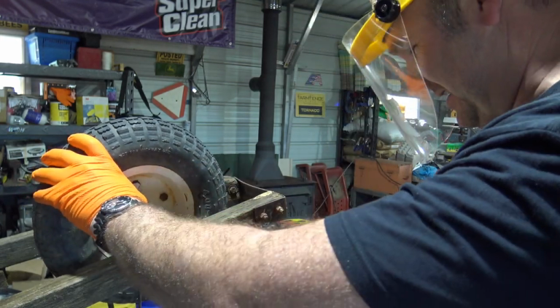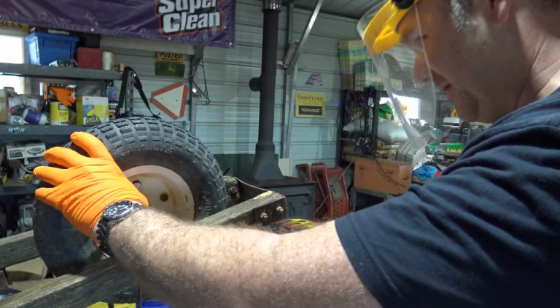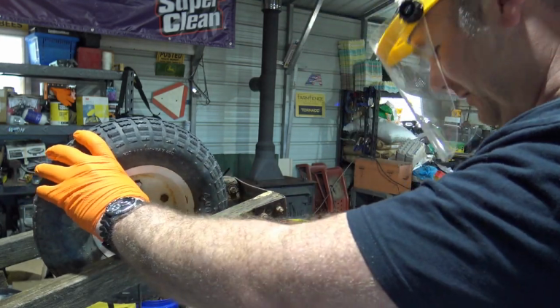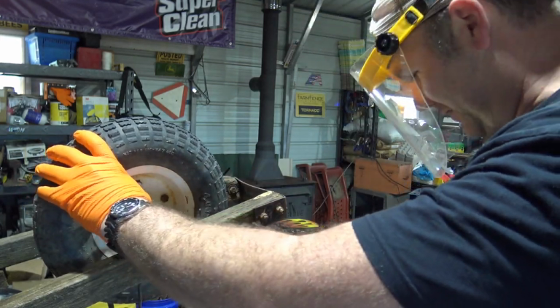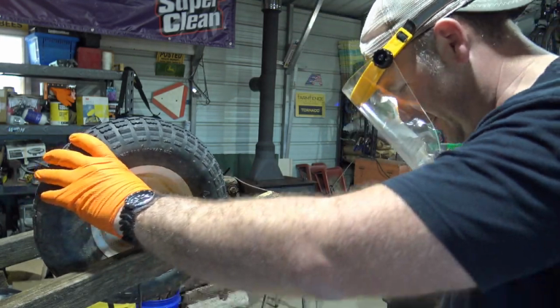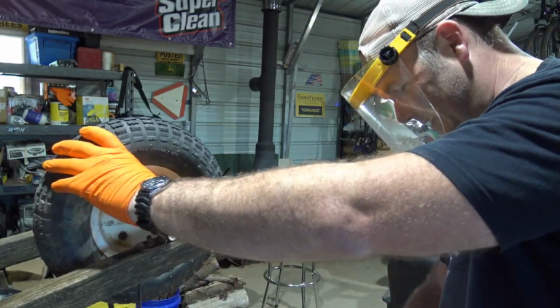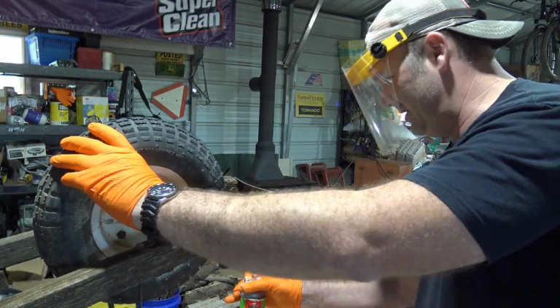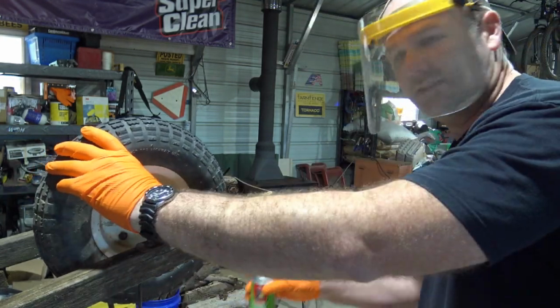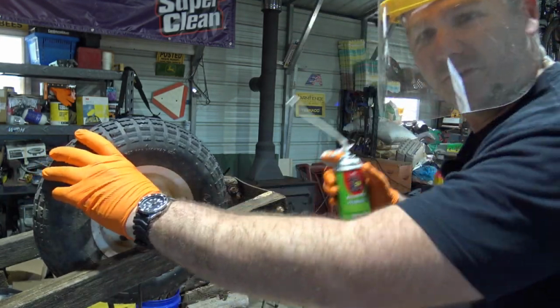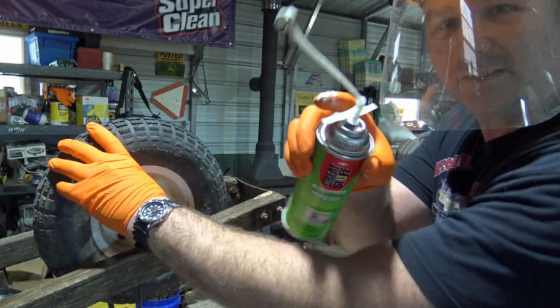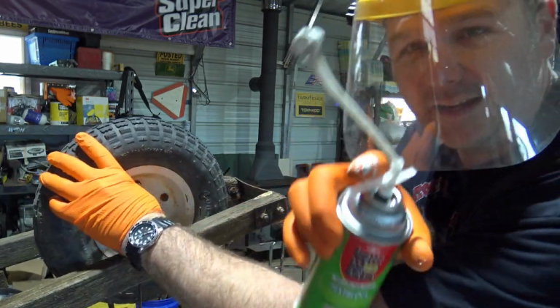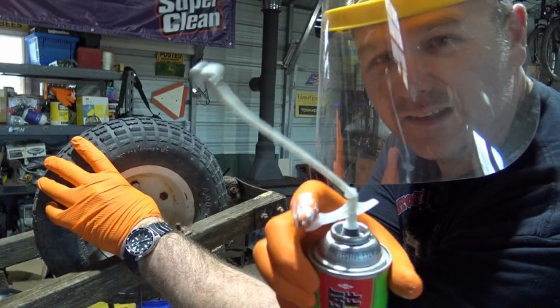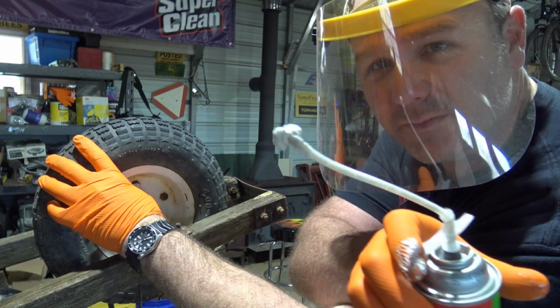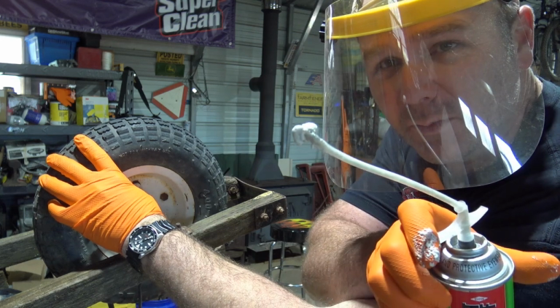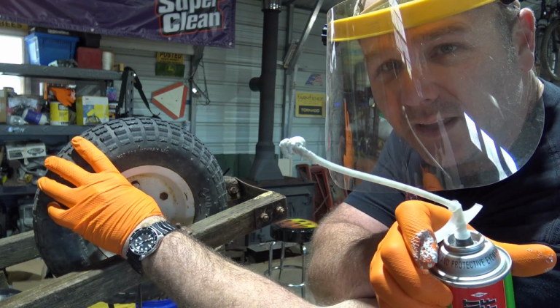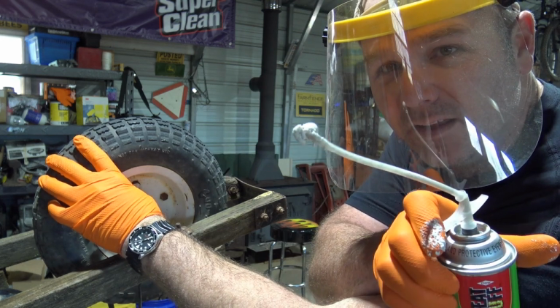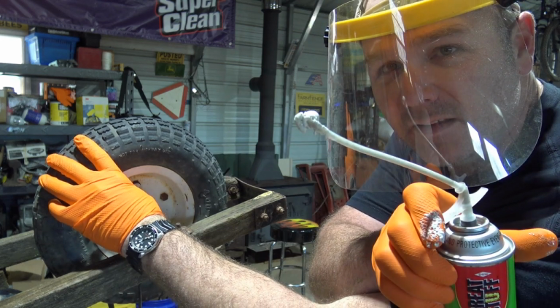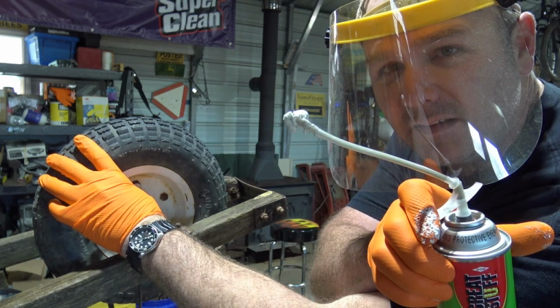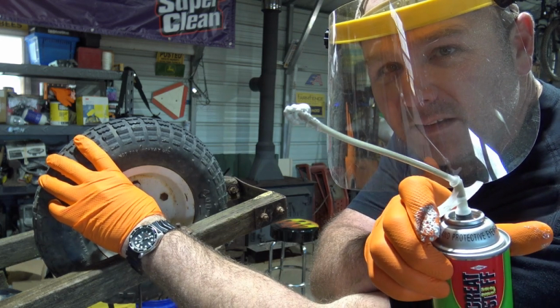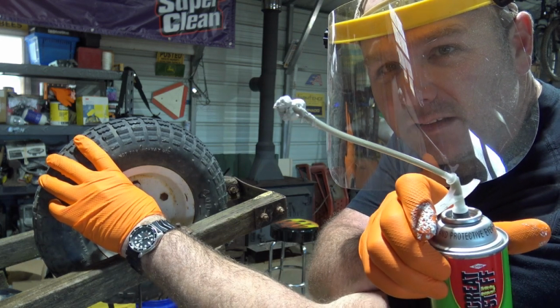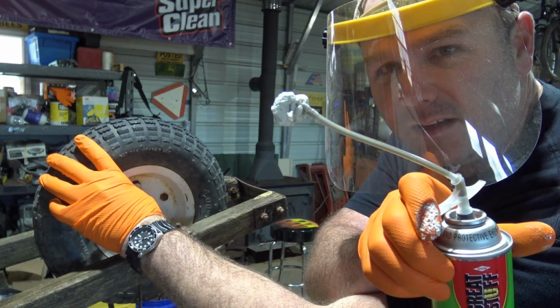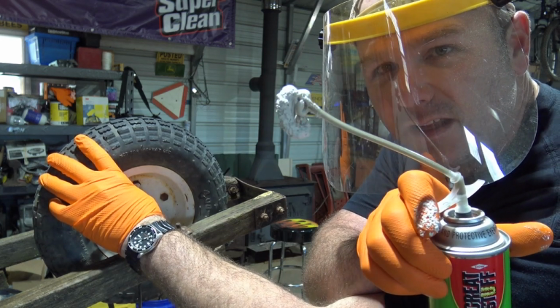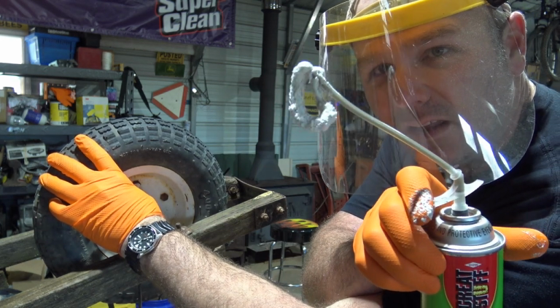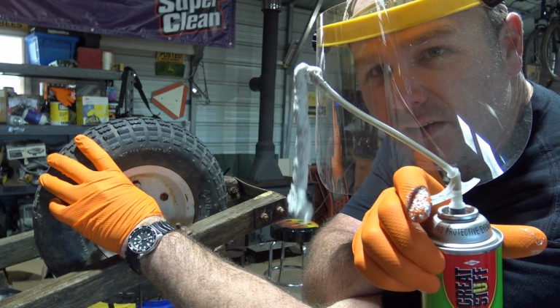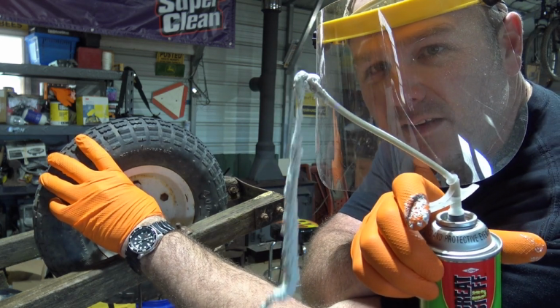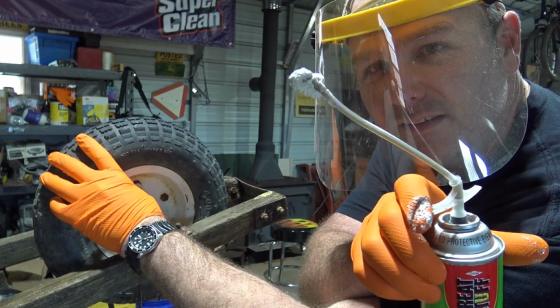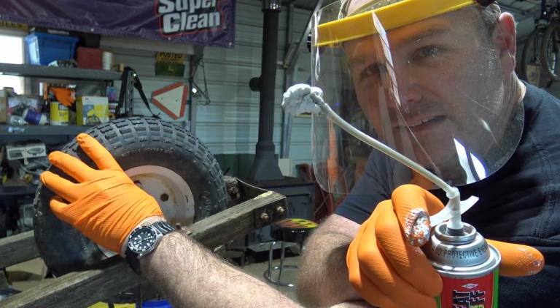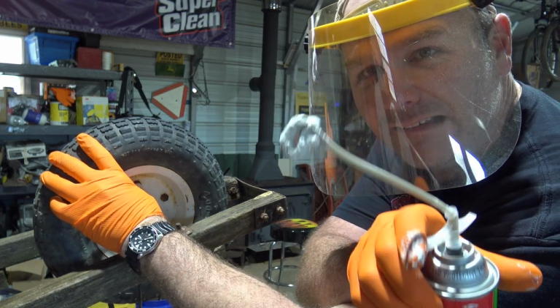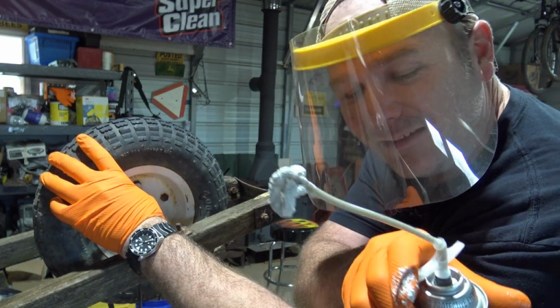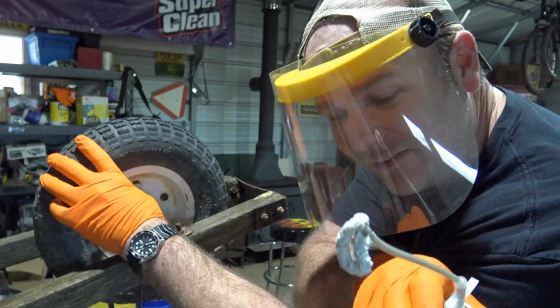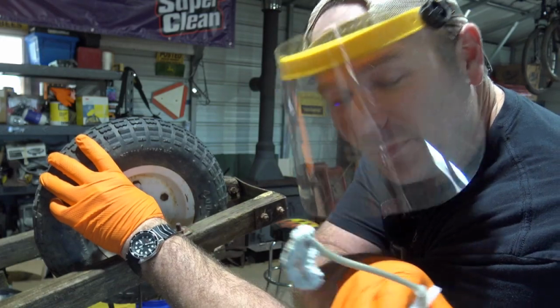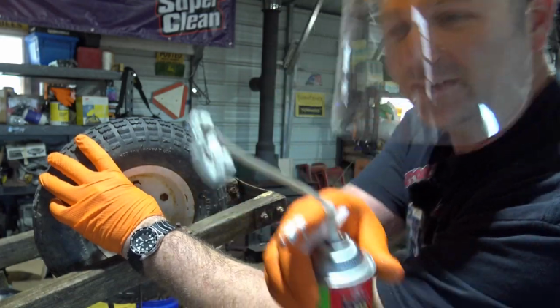We're going to put a finger over this. Here's what the foam looks like — it kind of comes out slow. It goes on the ground pretty good too.